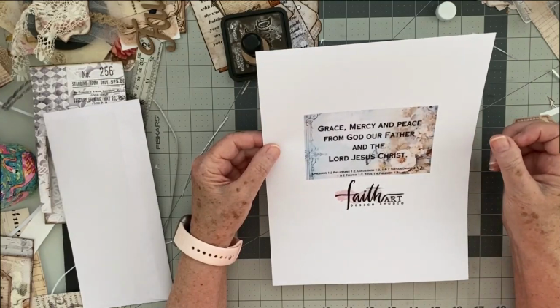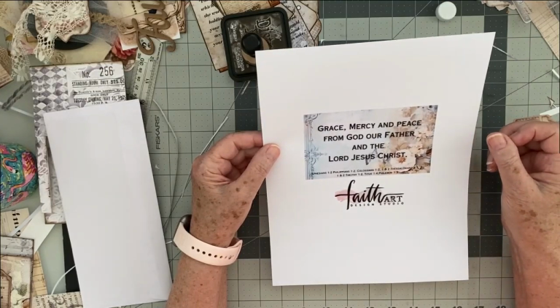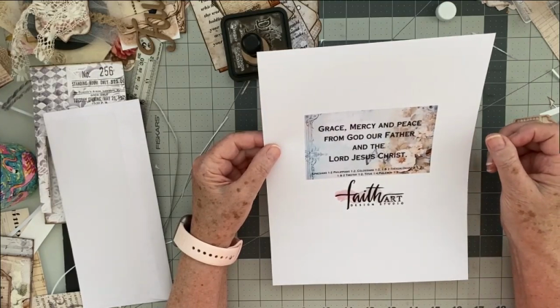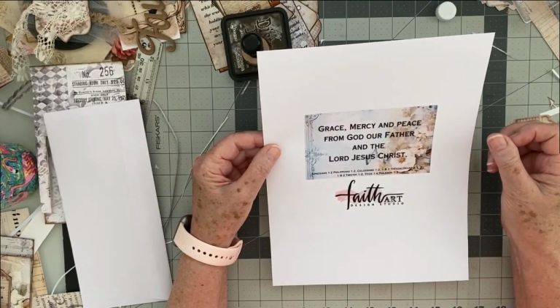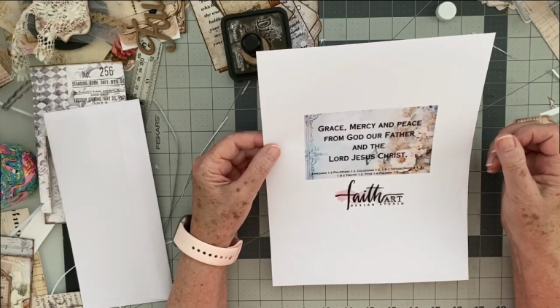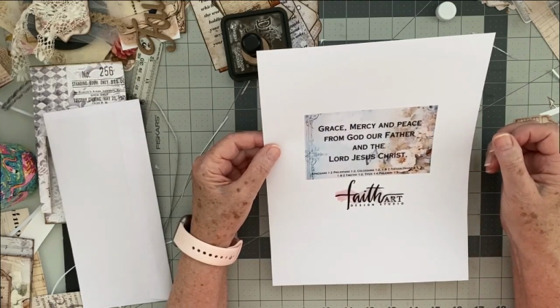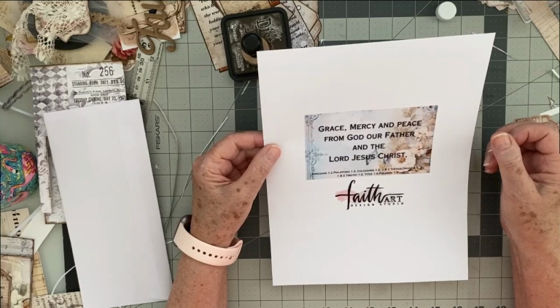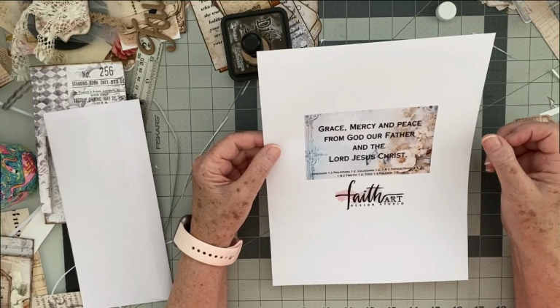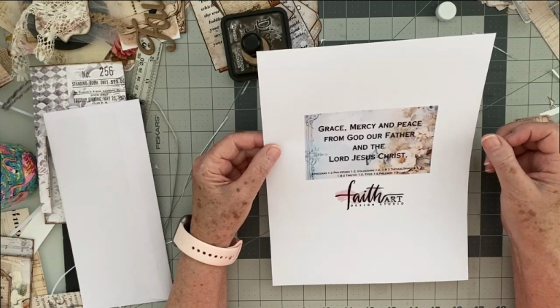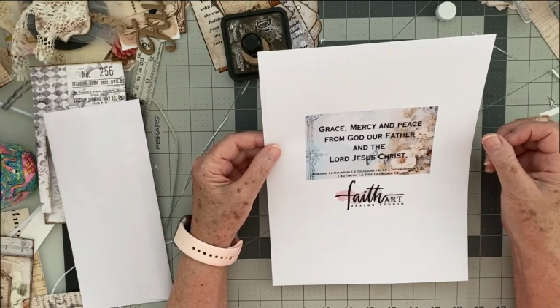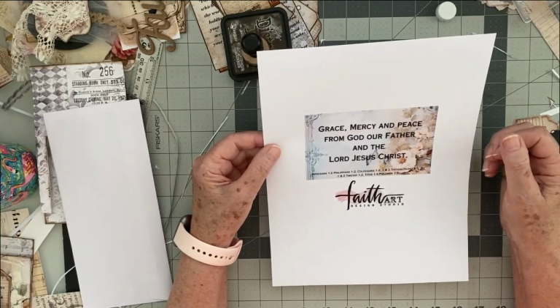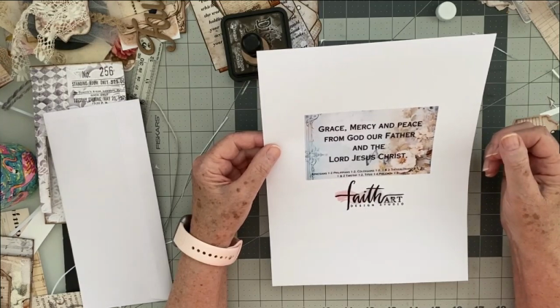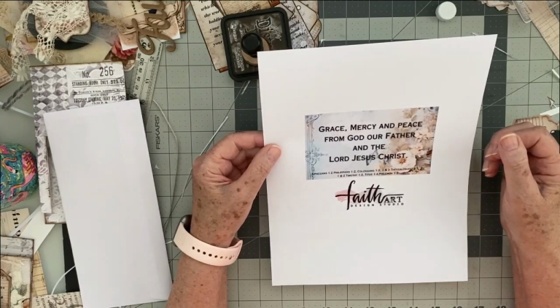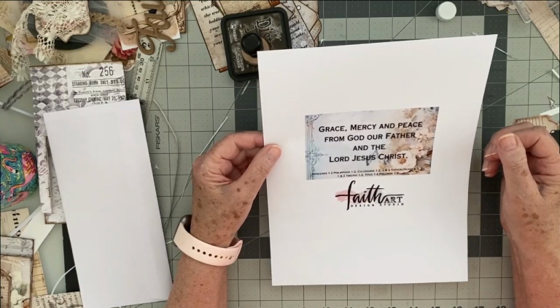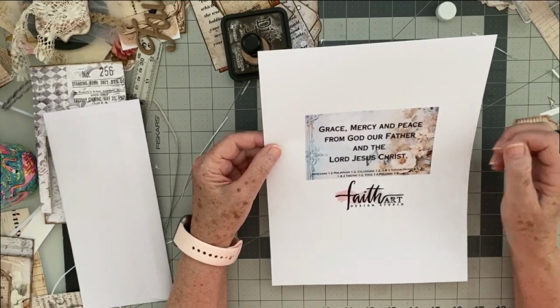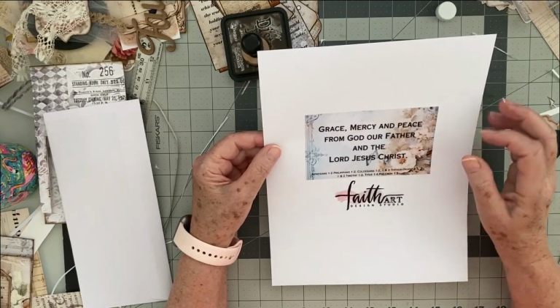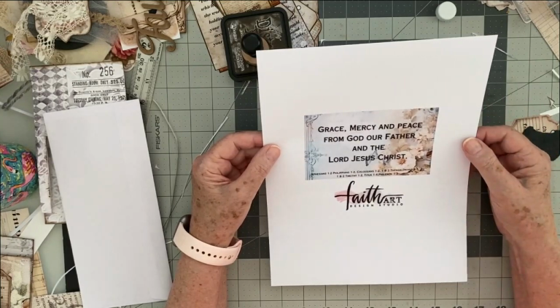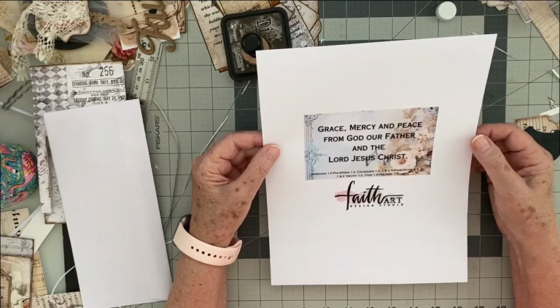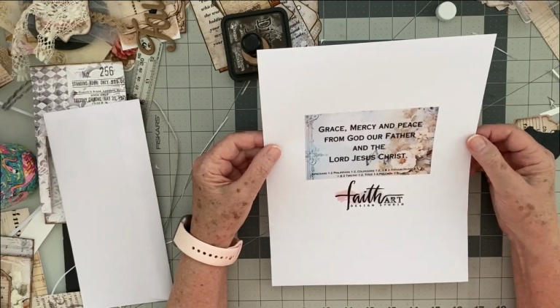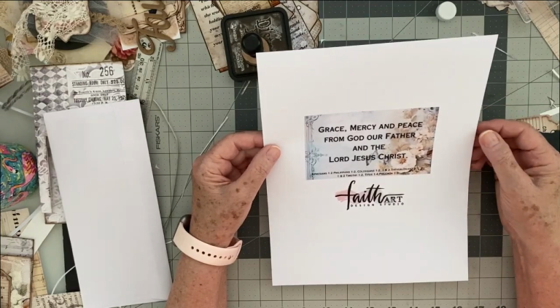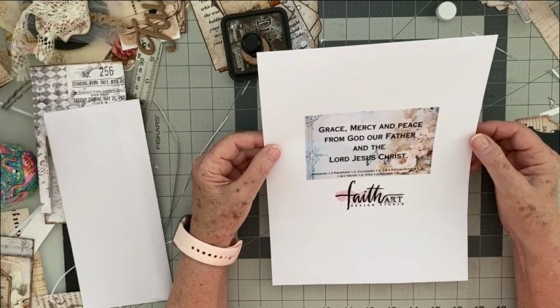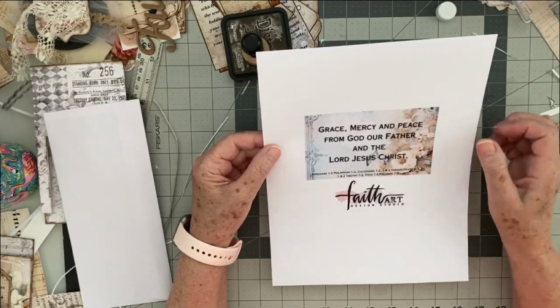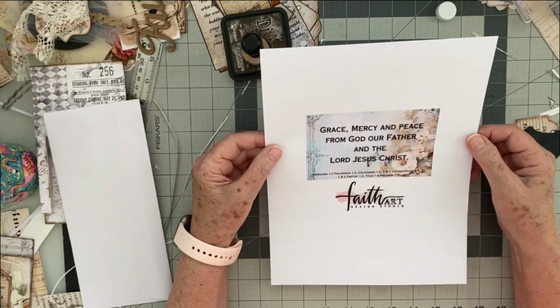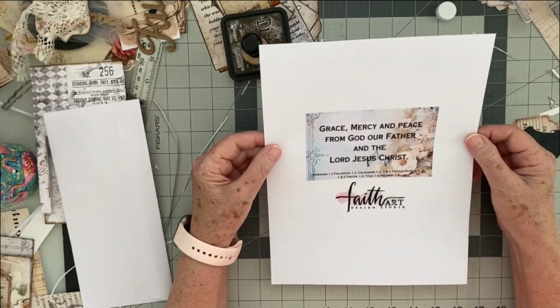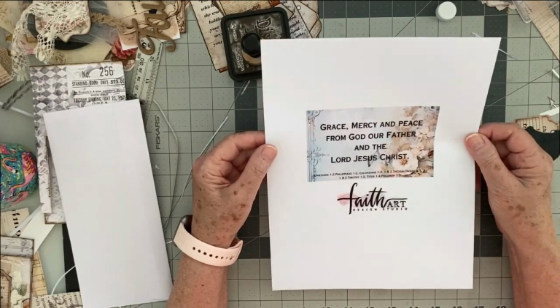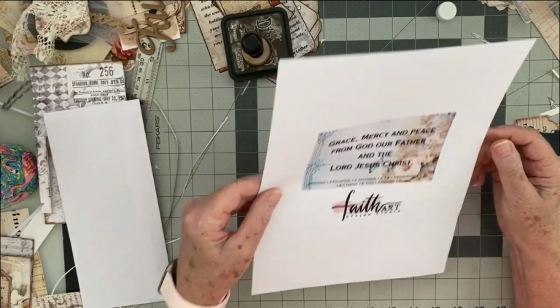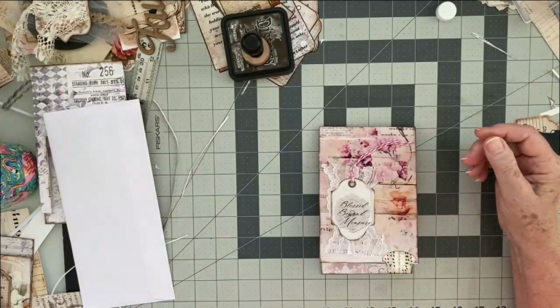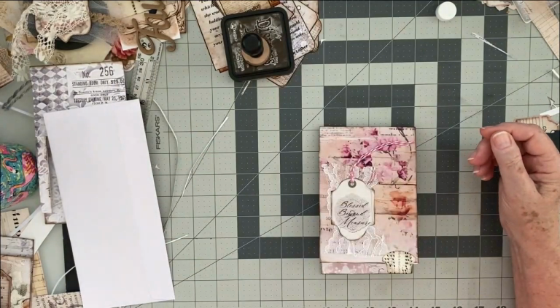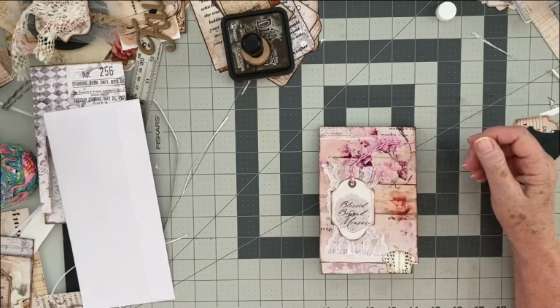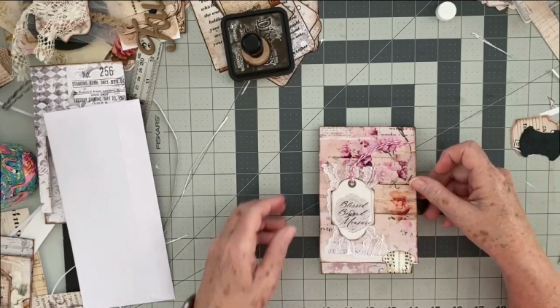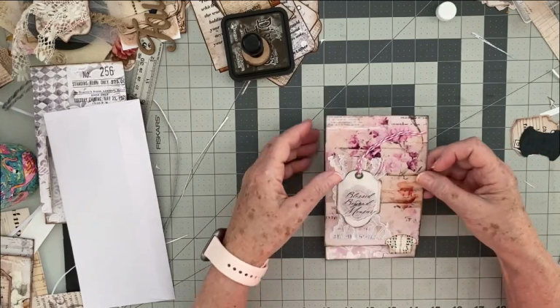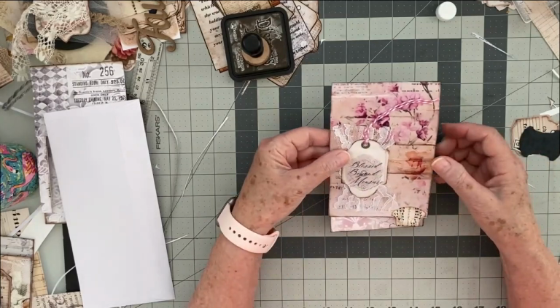Ephesians, Philippians, Colossians, First and Second Thessalonians, First and Second Timothy, Titus, and Philemon — this was his greeting in each of those because they were letters to those different cities. So let's get started.